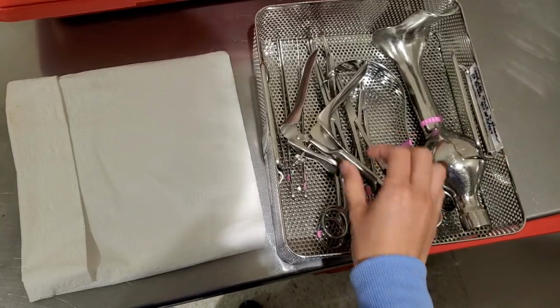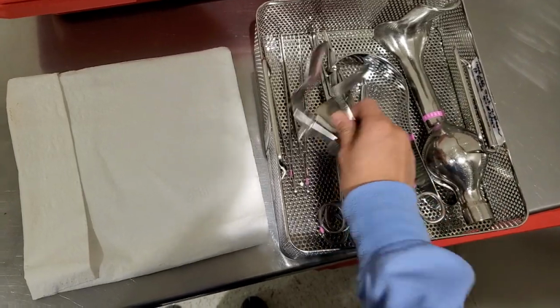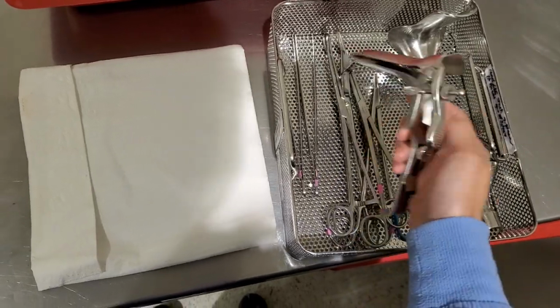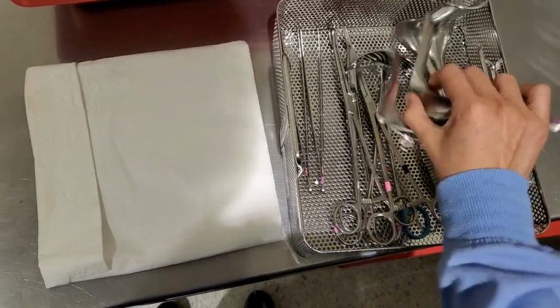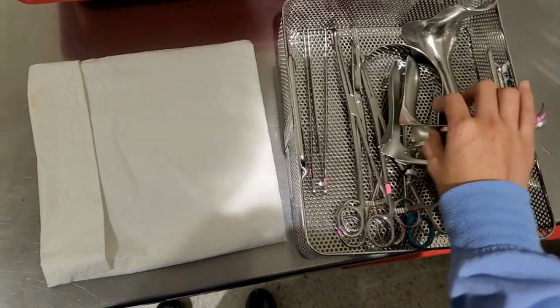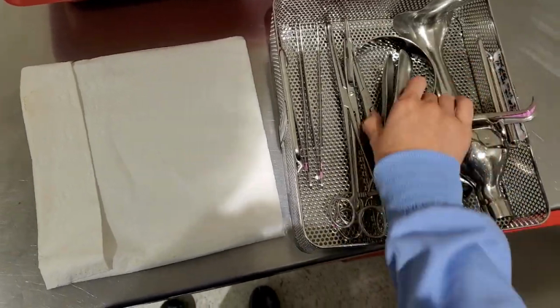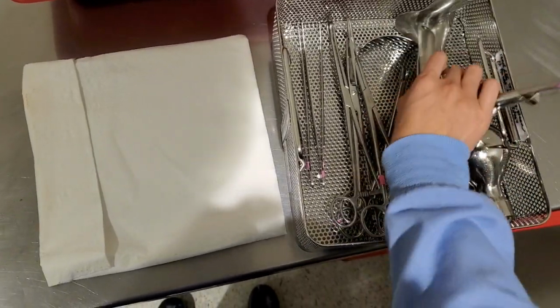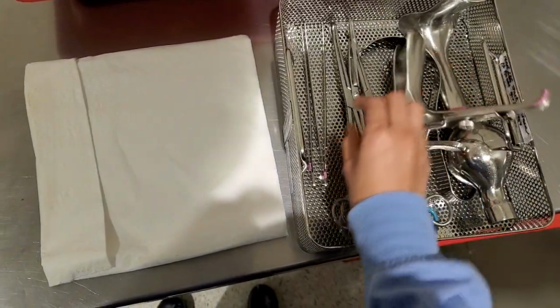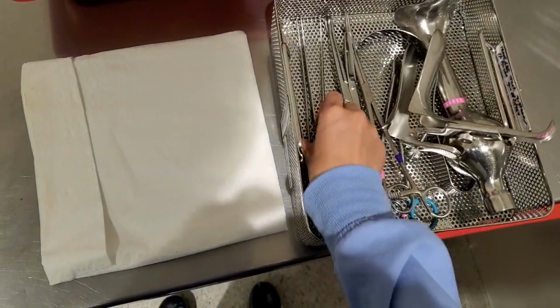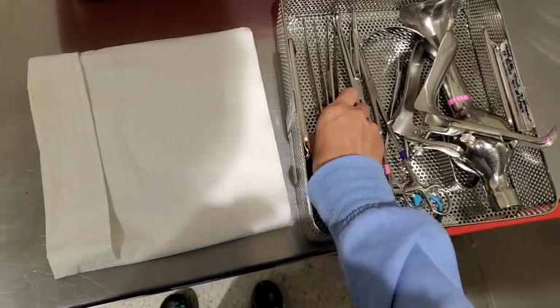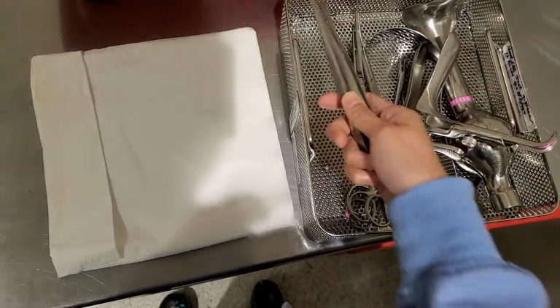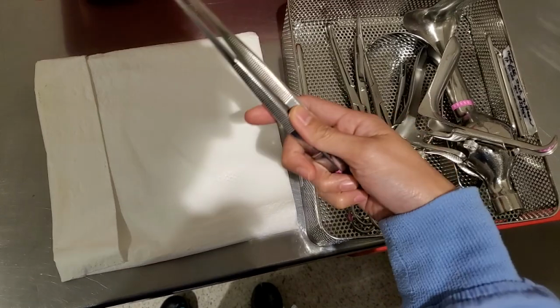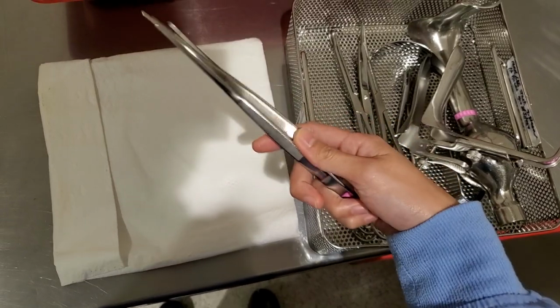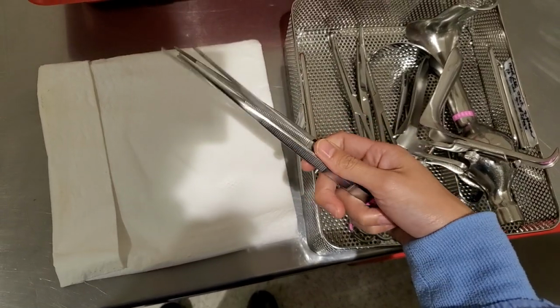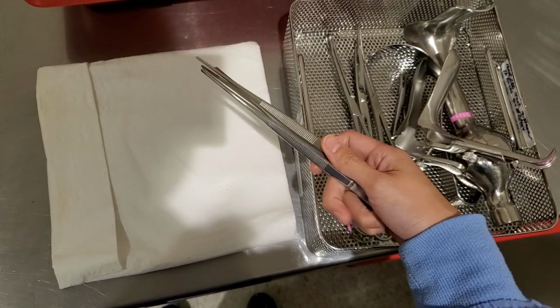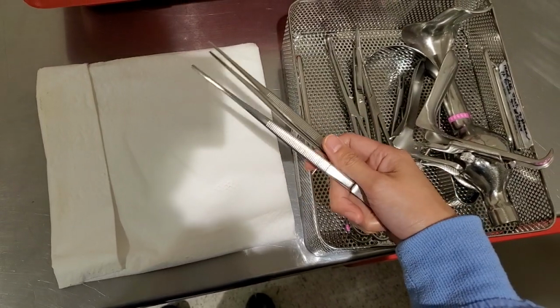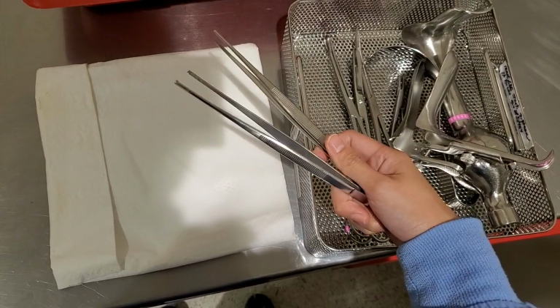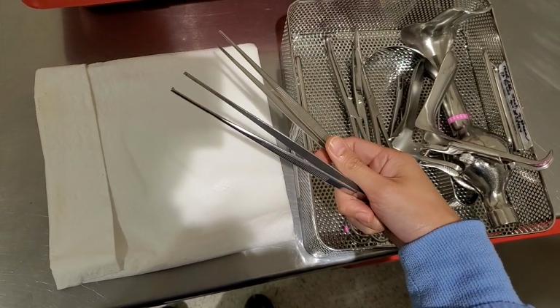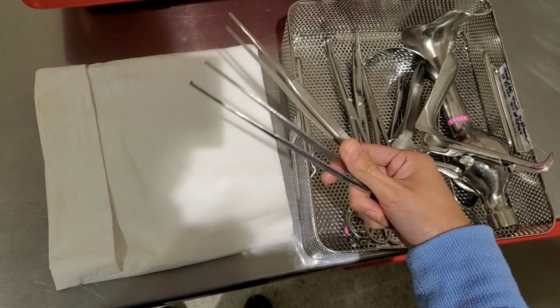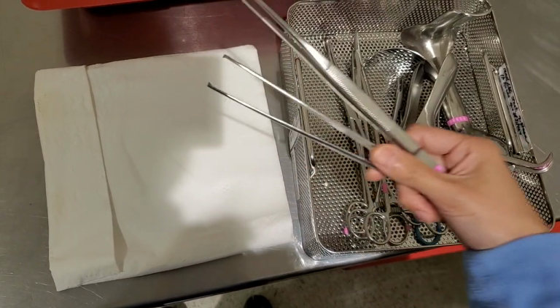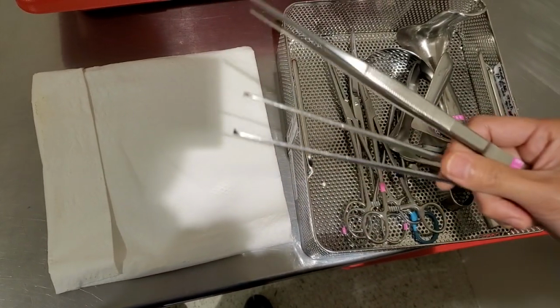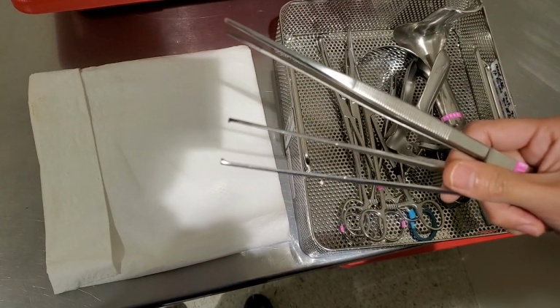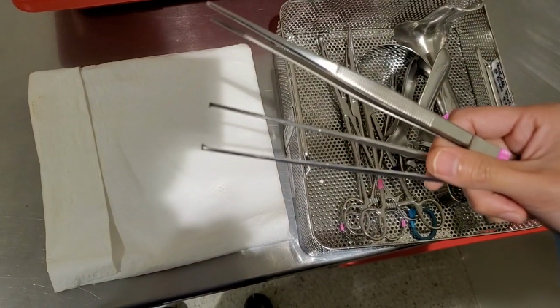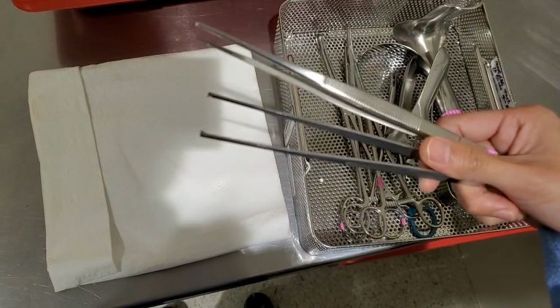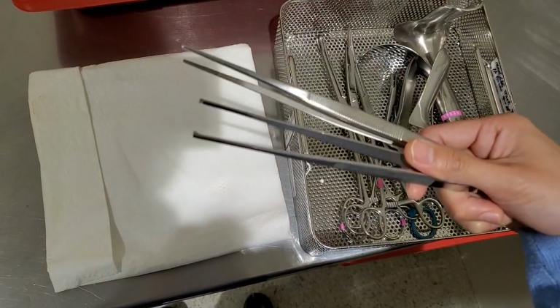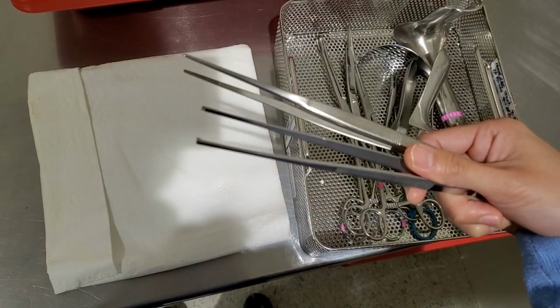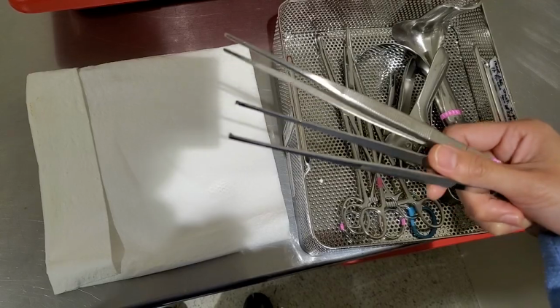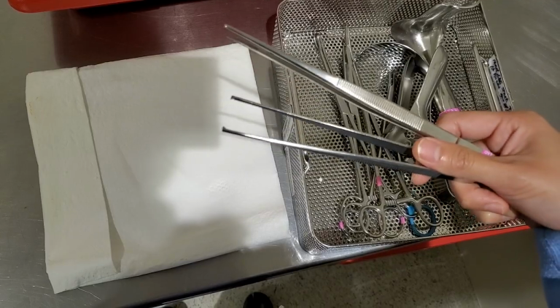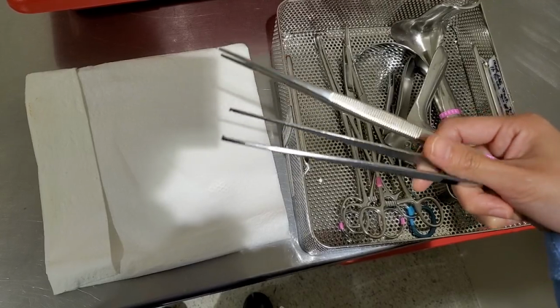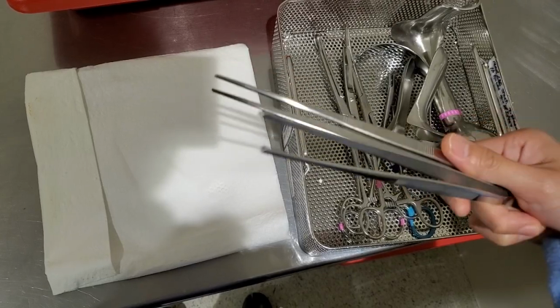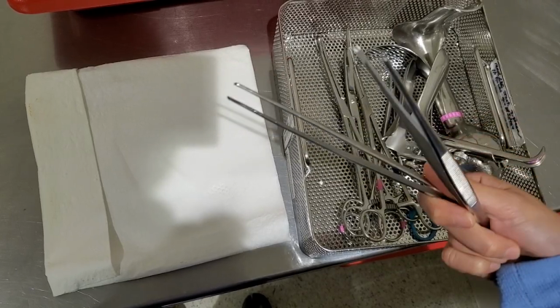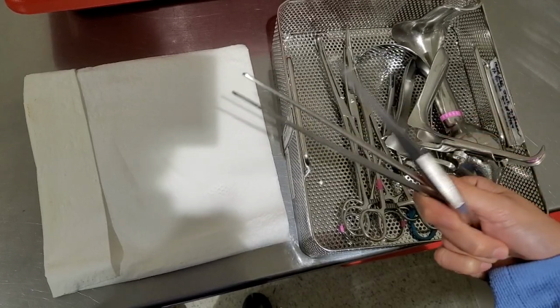Let's go ahead and get started with these small ones. Obviously, you have your forceps. One of them is with teeth, and the other one is smooth.